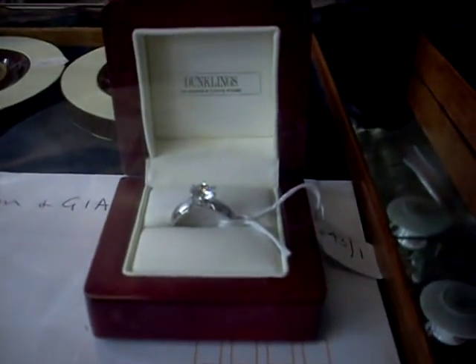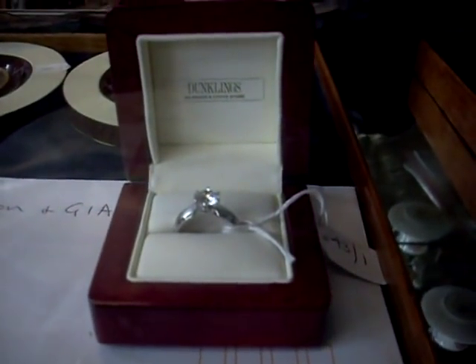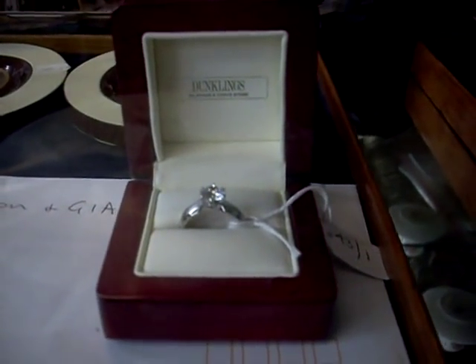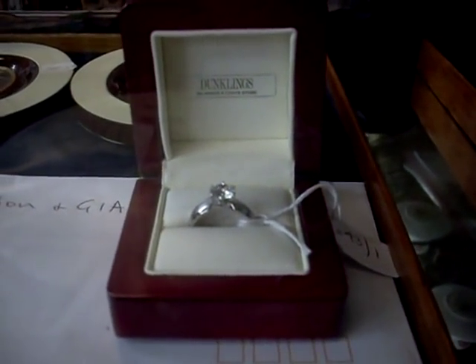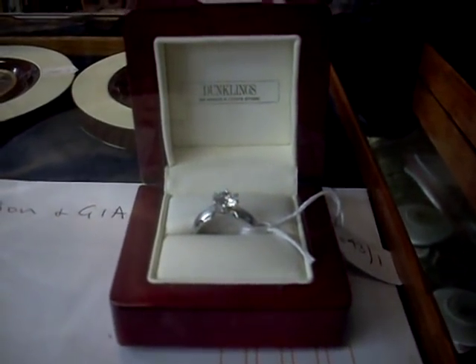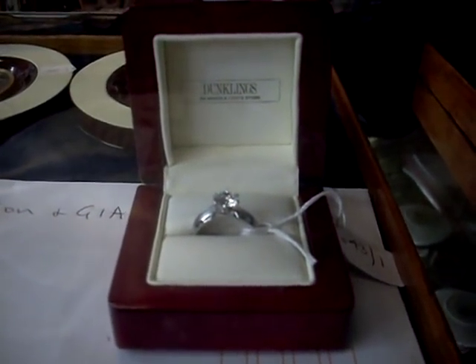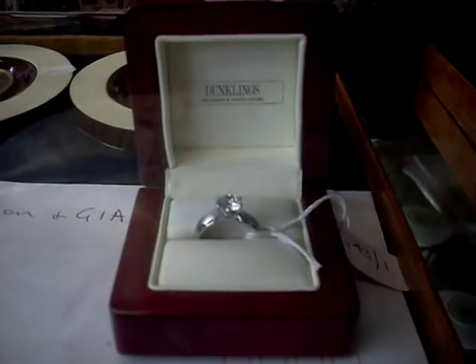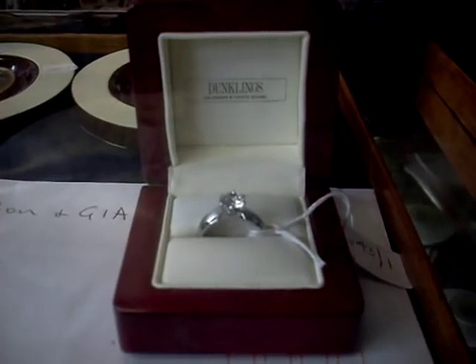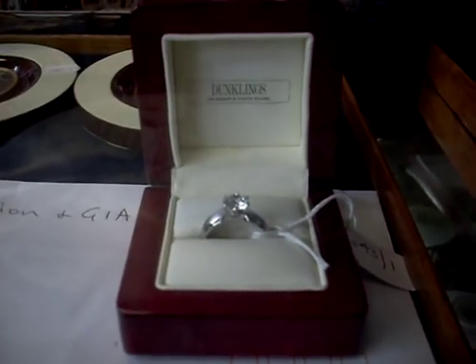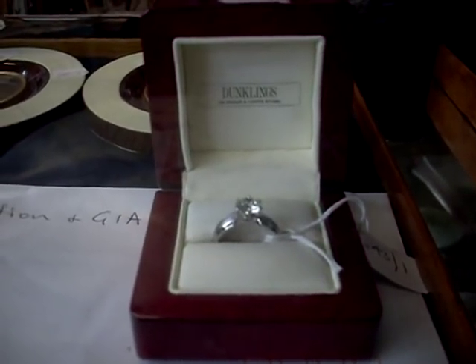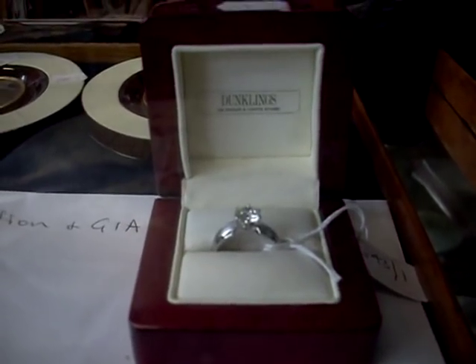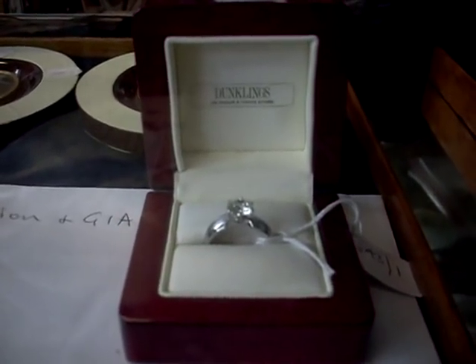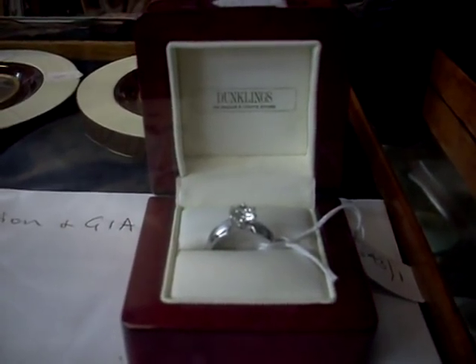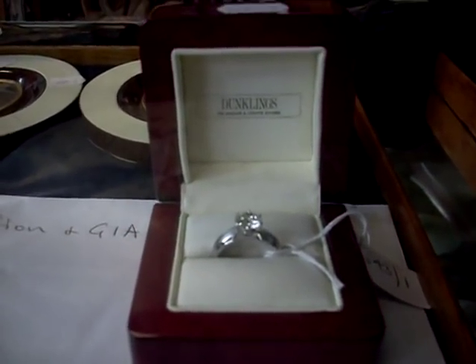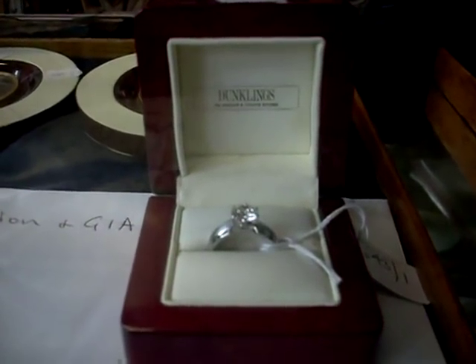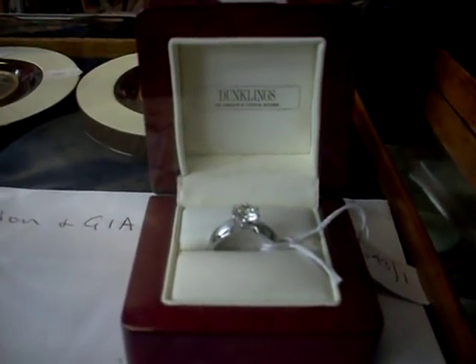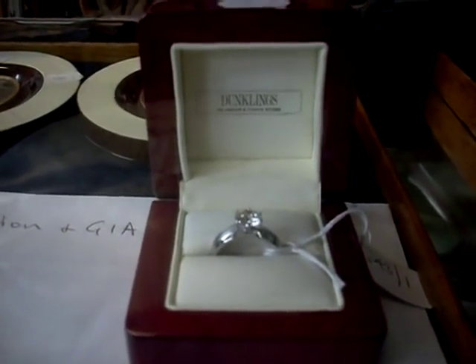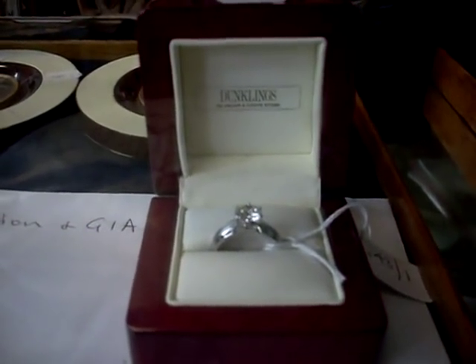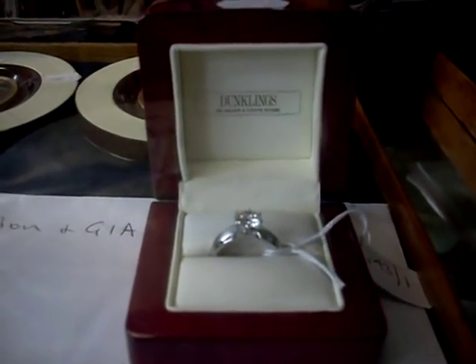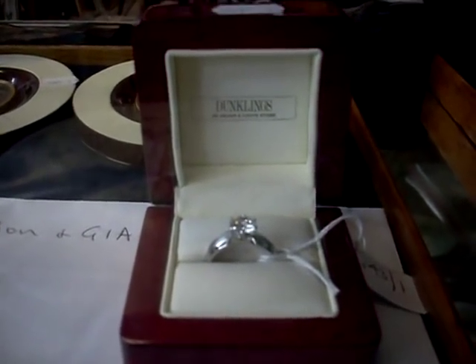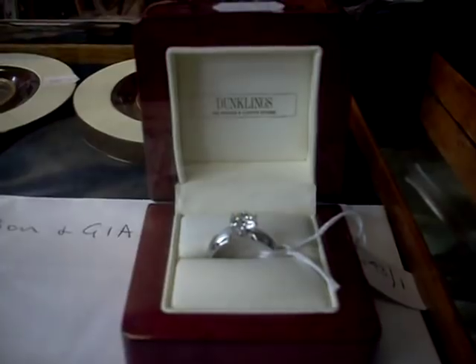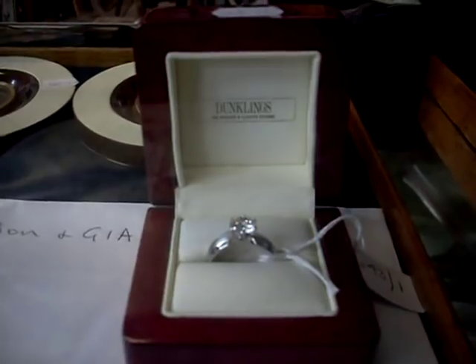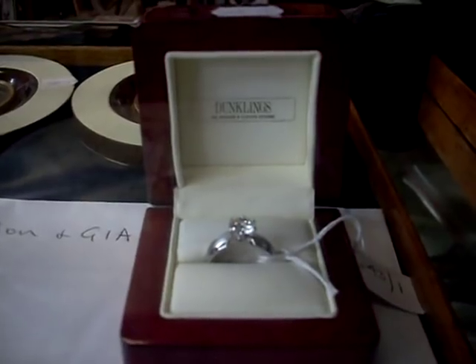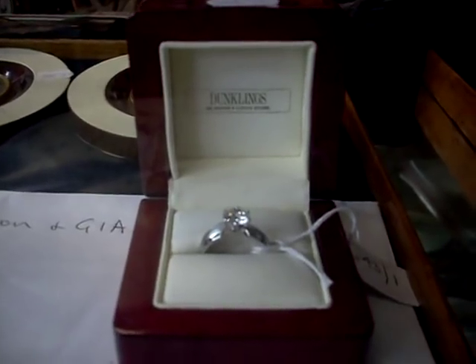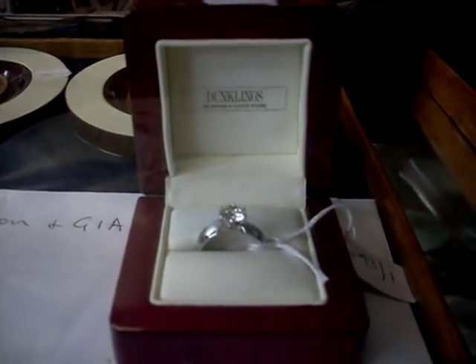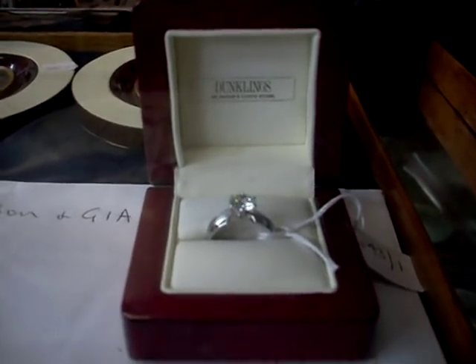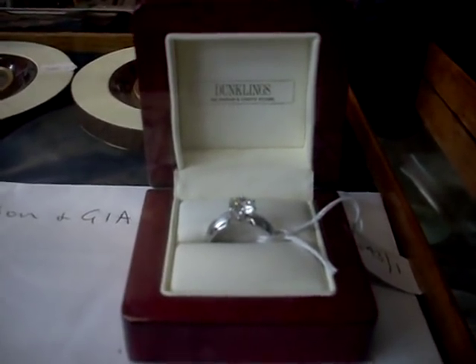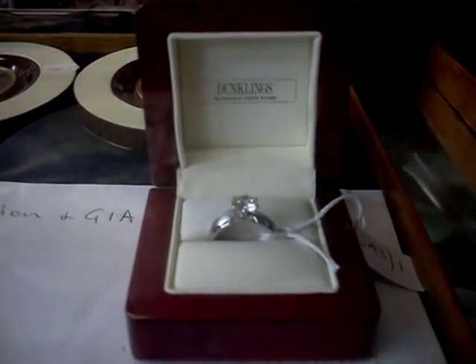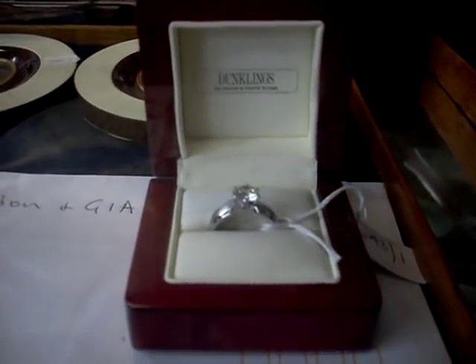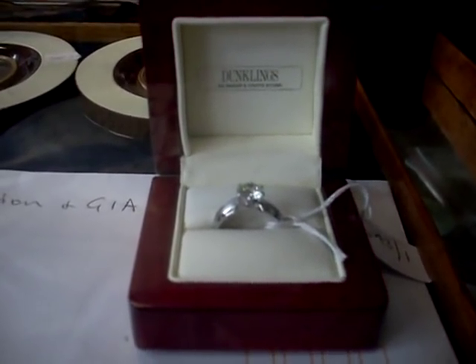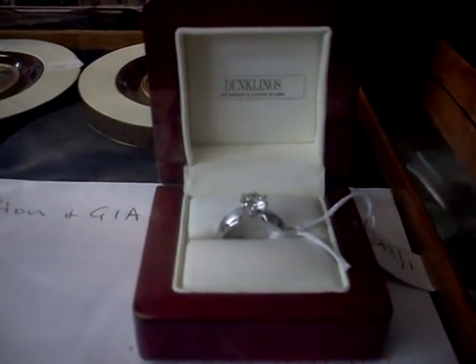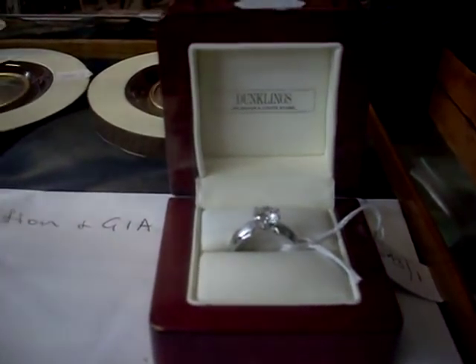Whomping big 18 carat white gold diamond ring — 1.53 carats solitaire. Beautiful clarity and everything. It's got evaluations with it. Beautiful, beautiful thing.